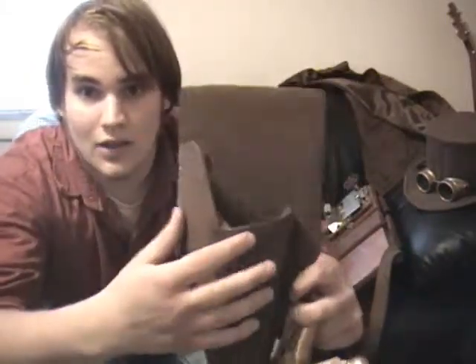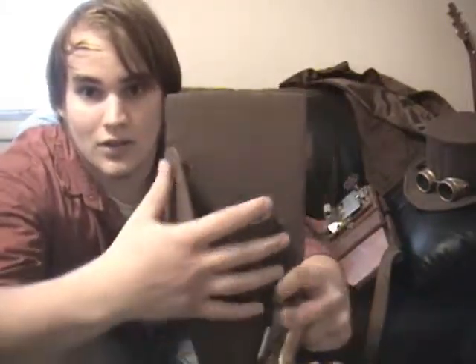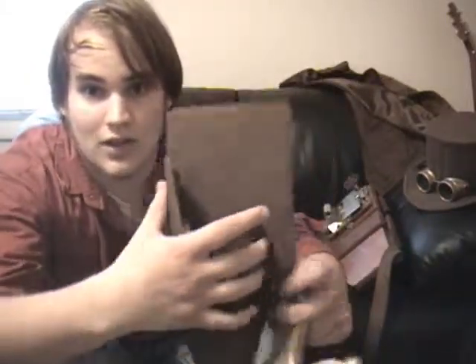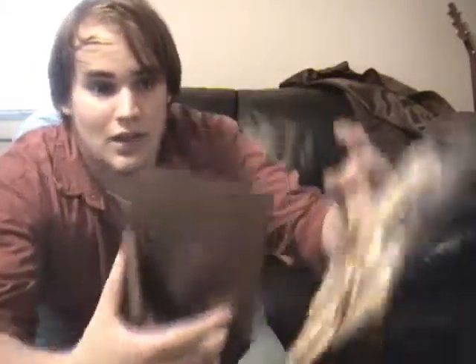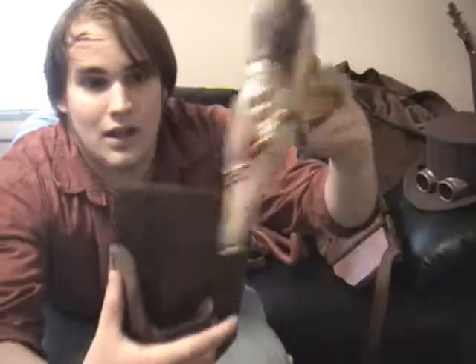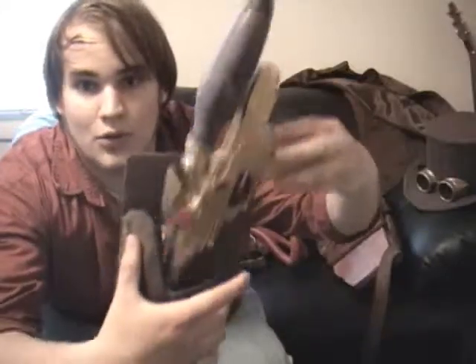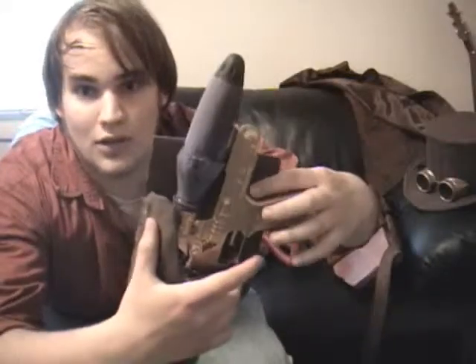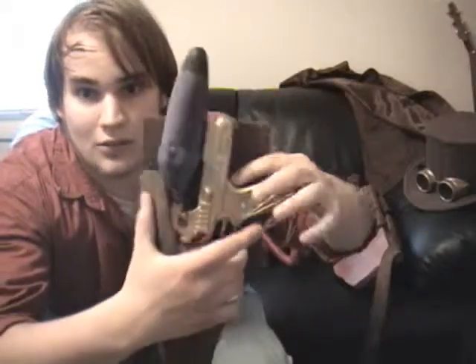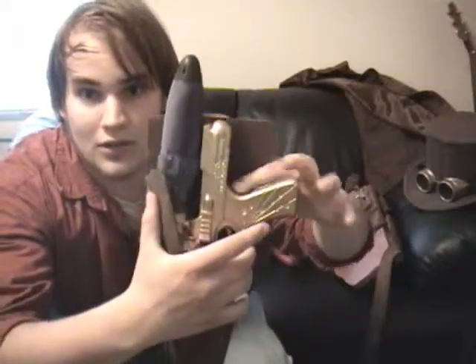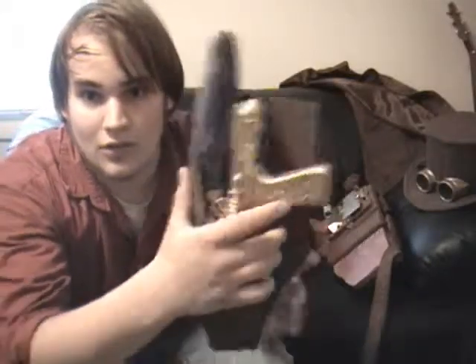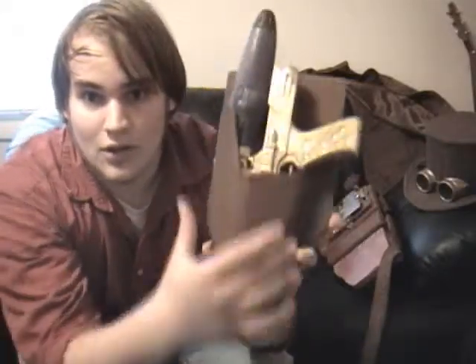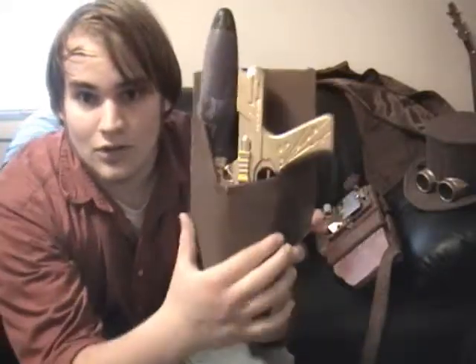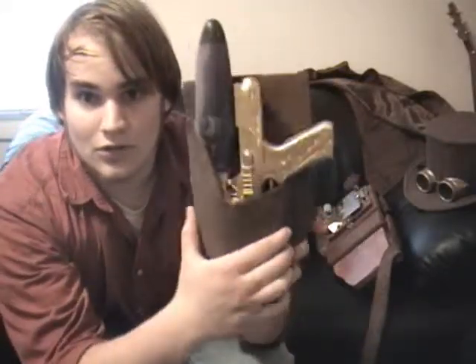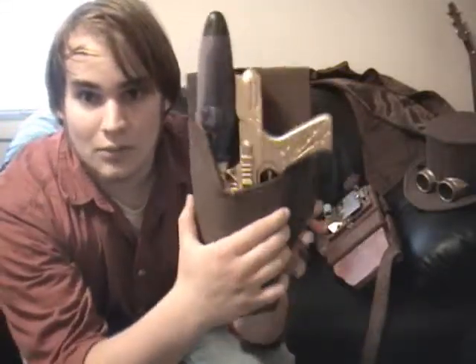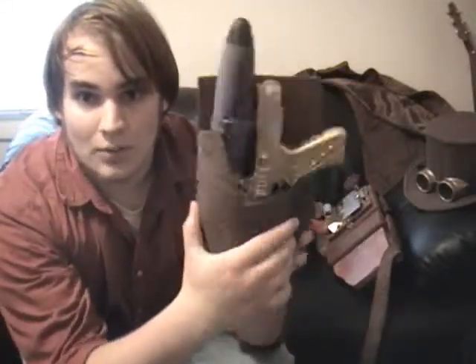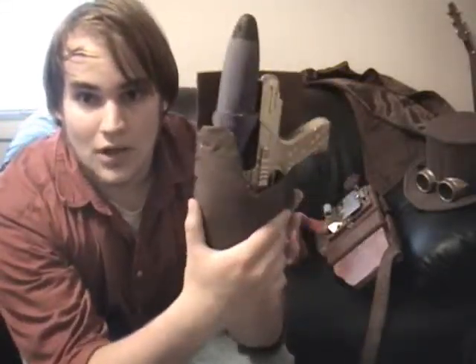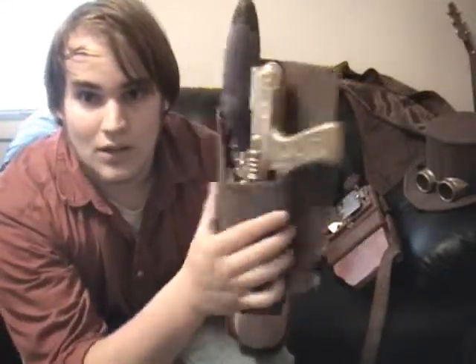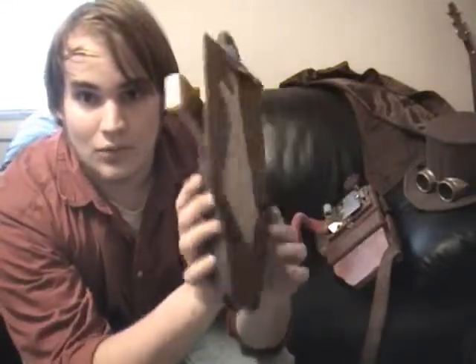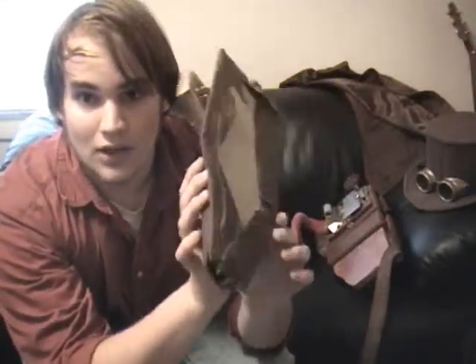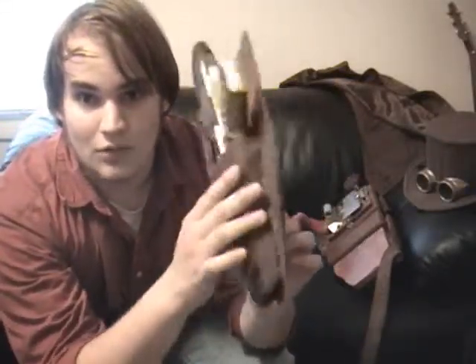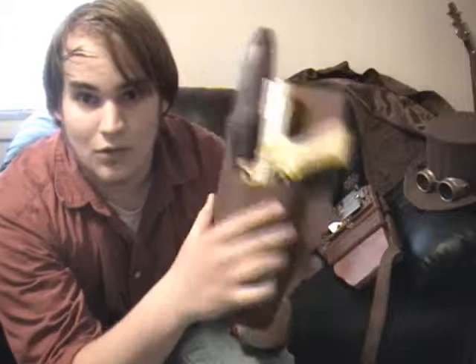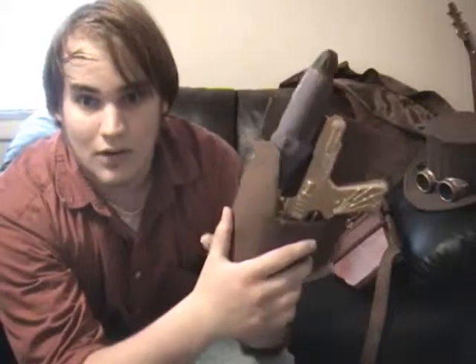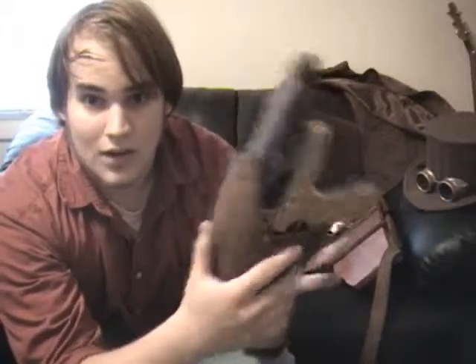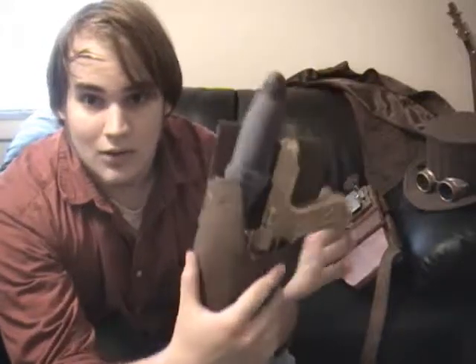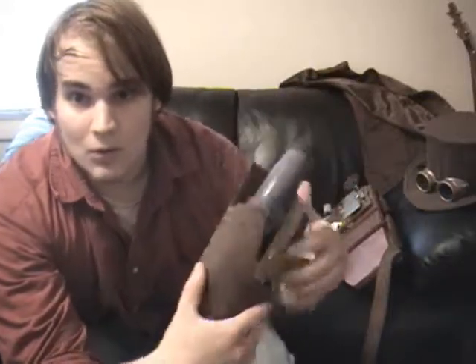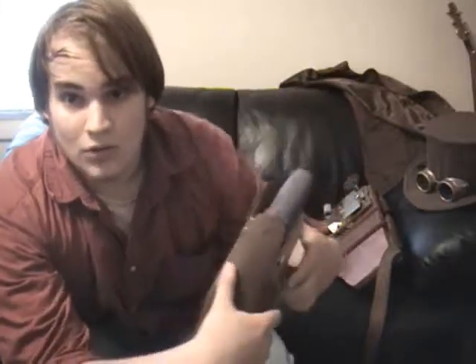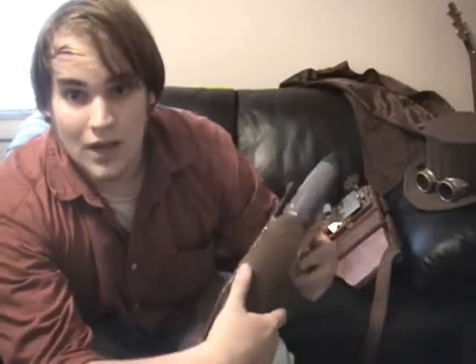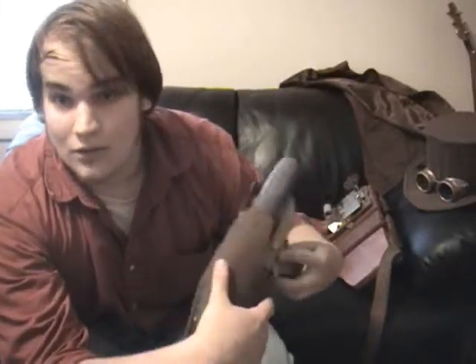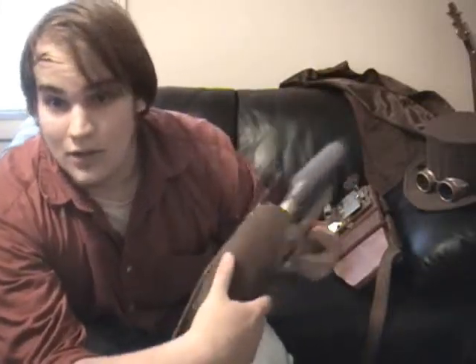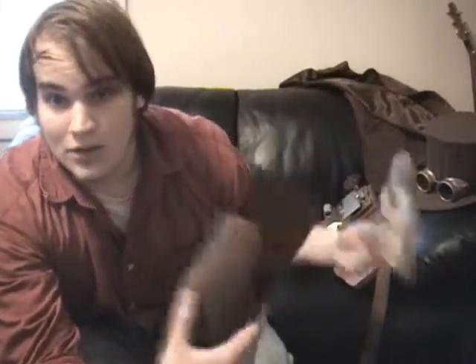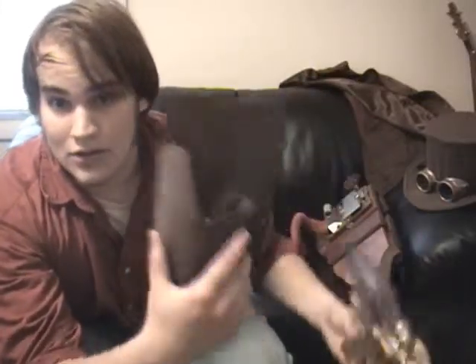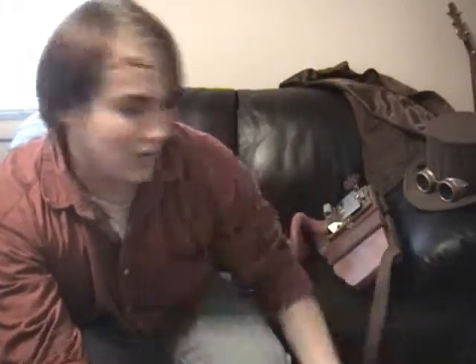You hot glue the holster piece to the belt piece, and put your gun in it while it's hot glued so you get the proper shape, then really hot glue the crap out of it. Whether it will hold or not, I don't know — I never had a chance to use it.